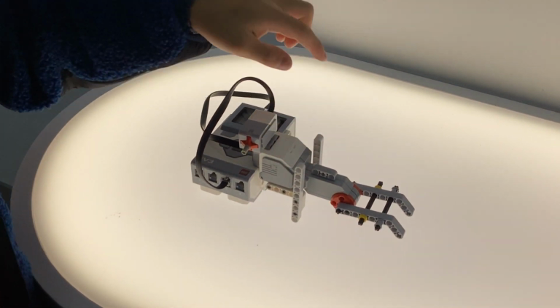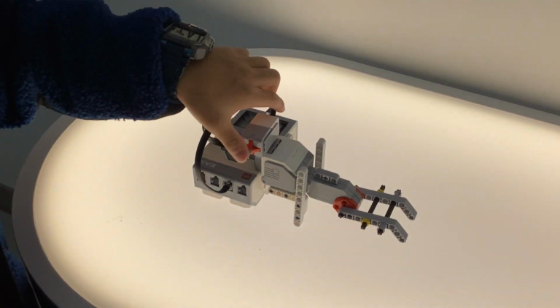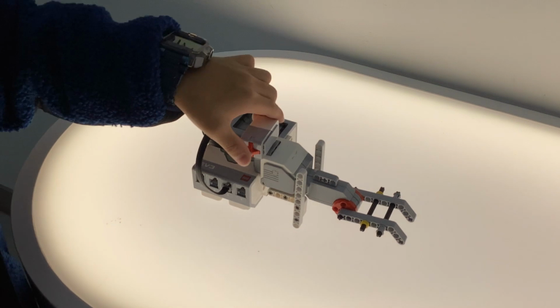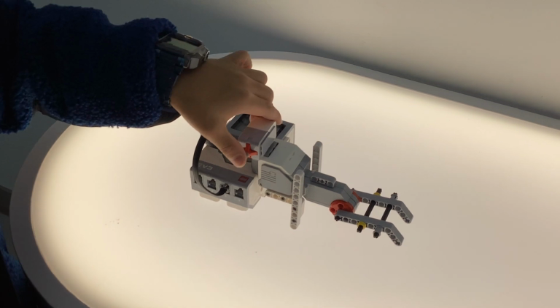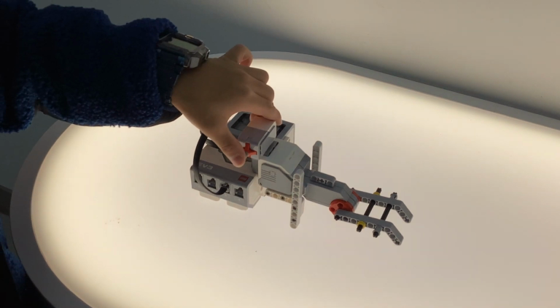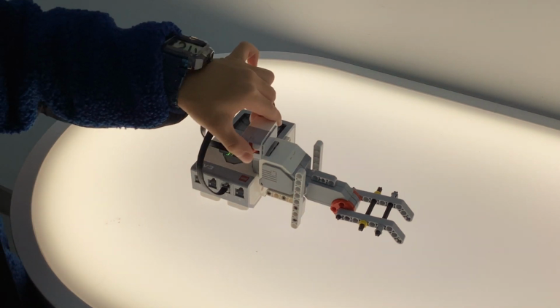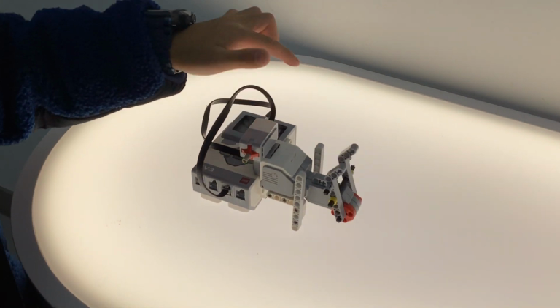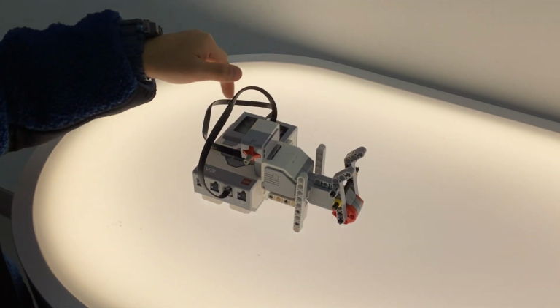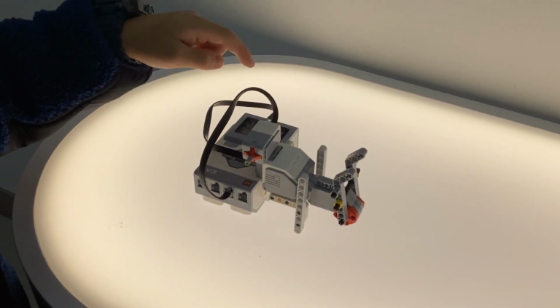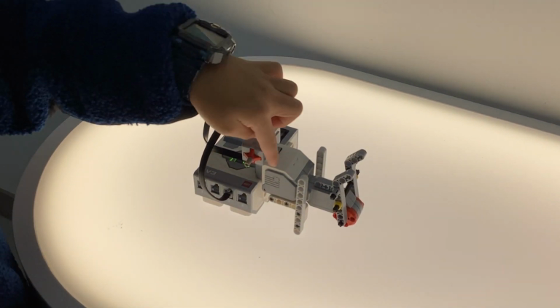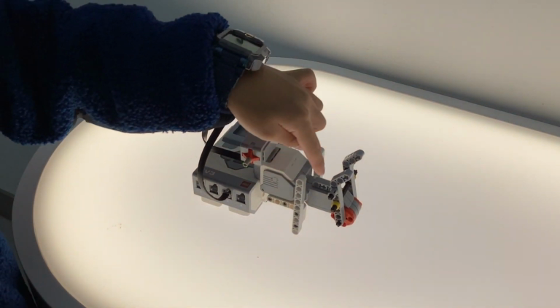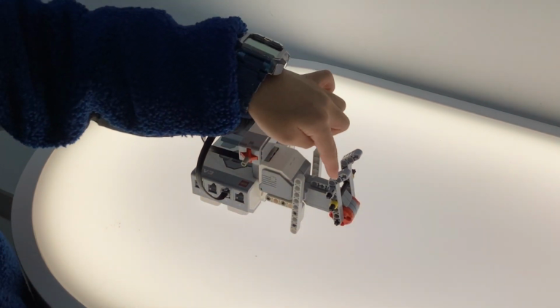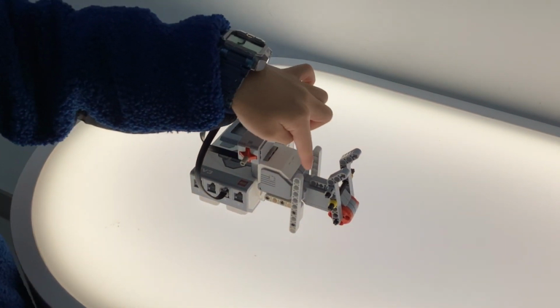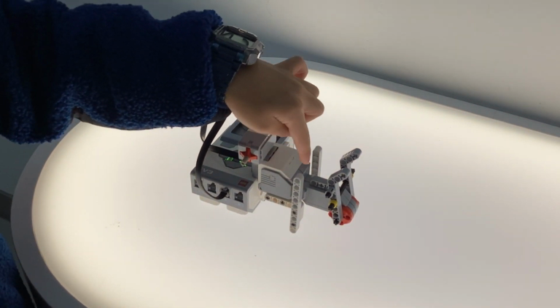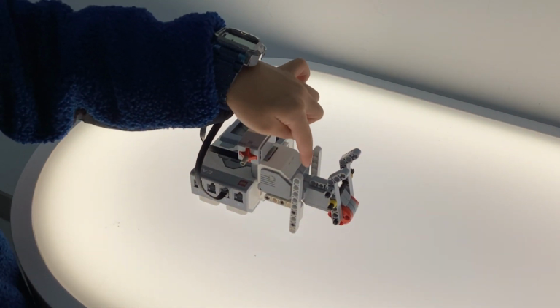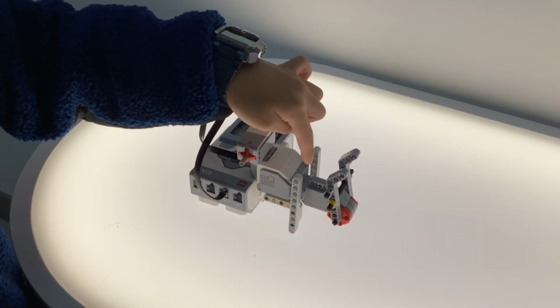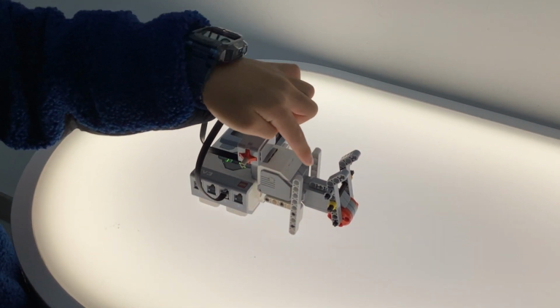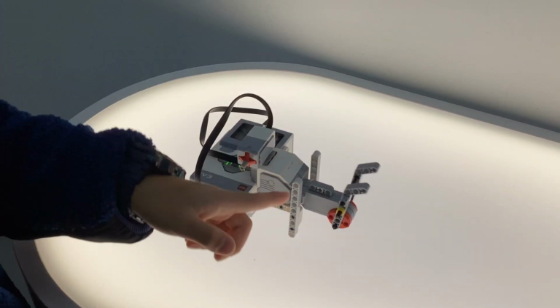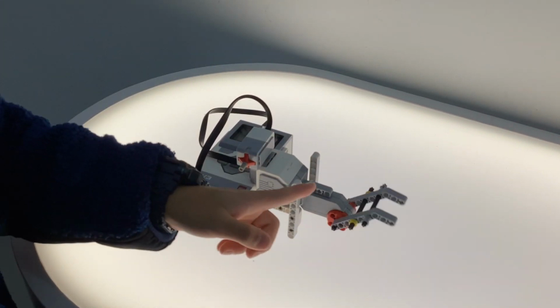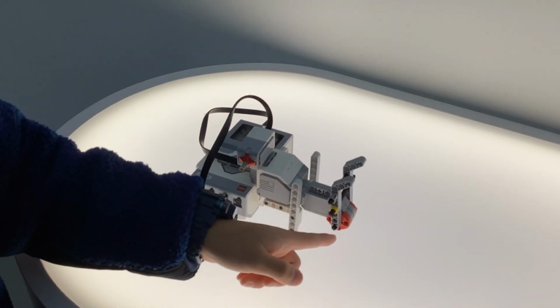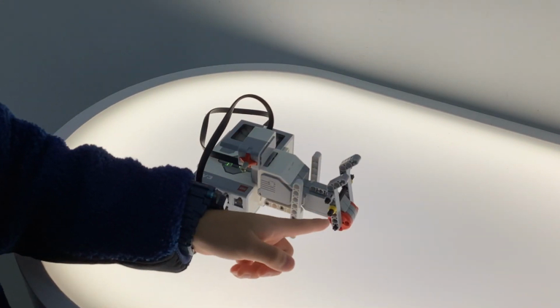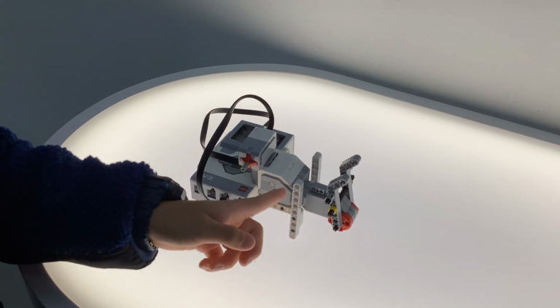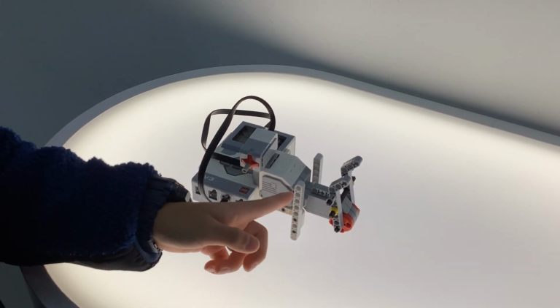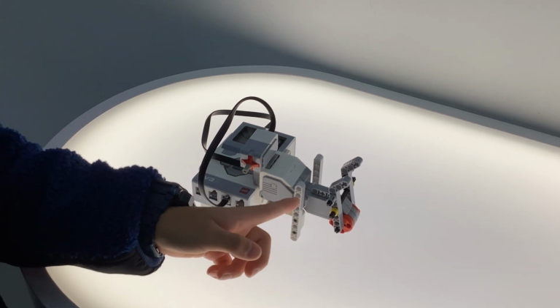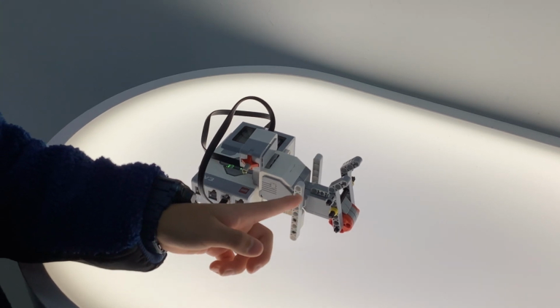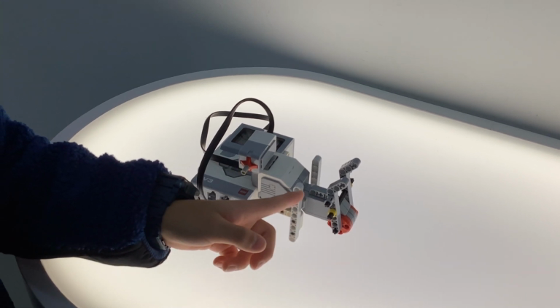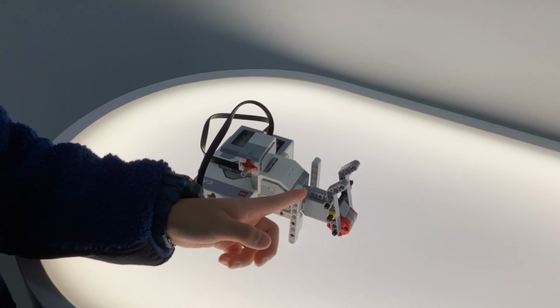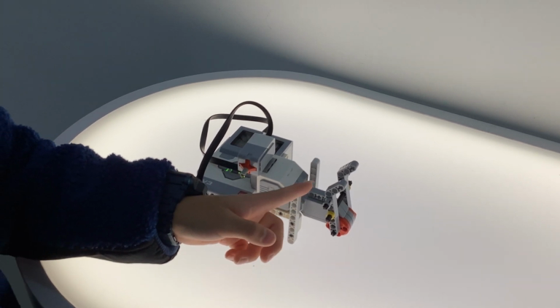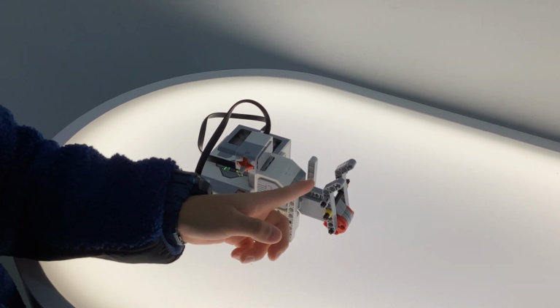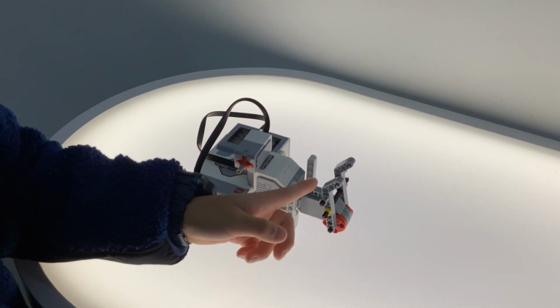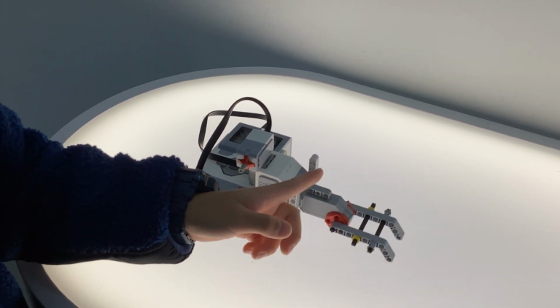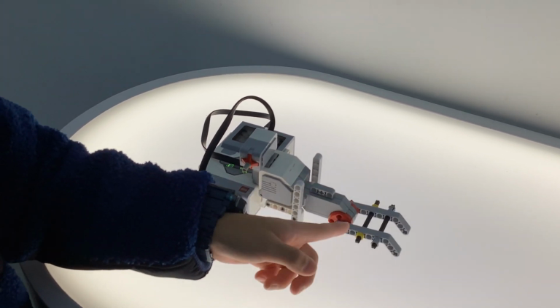If I press the touch sensor, the signal will go to the motor and it will go up. In three seconds it will go back down and up again, and then back down.